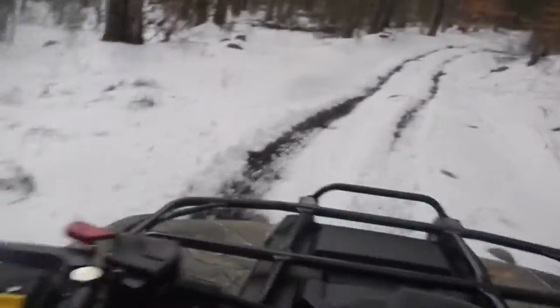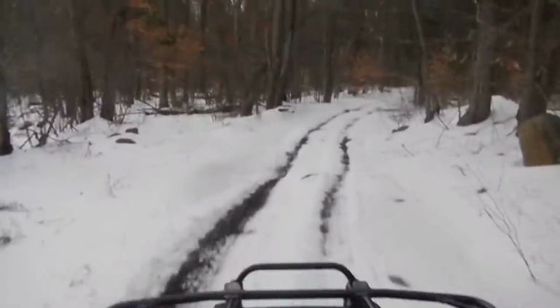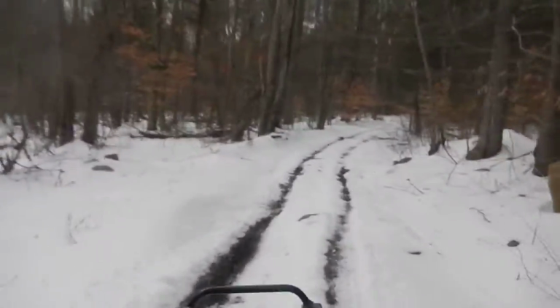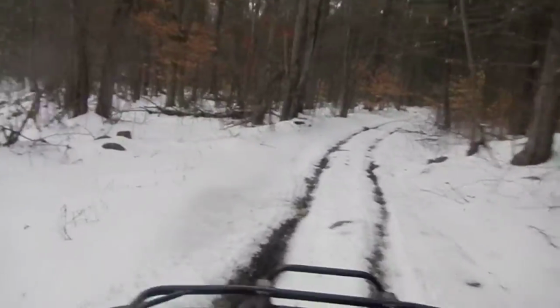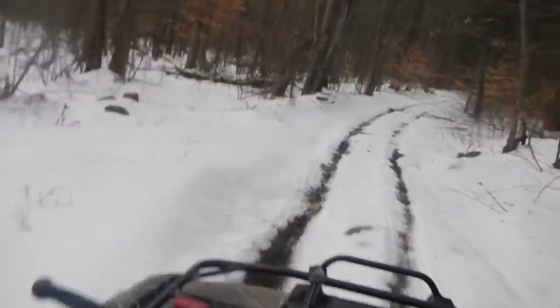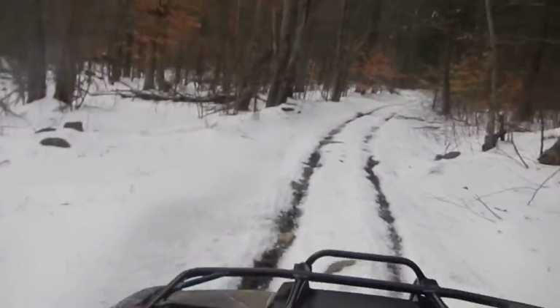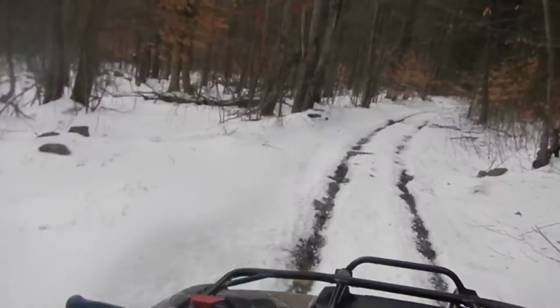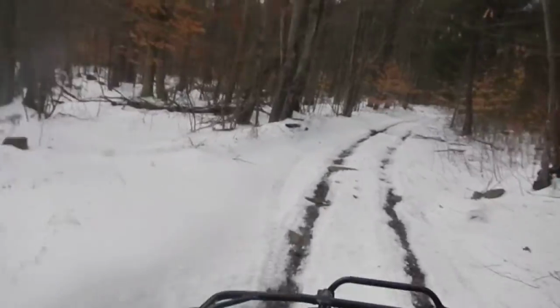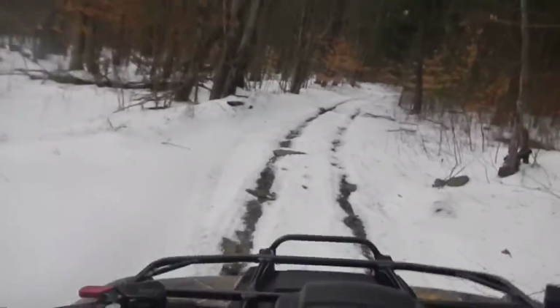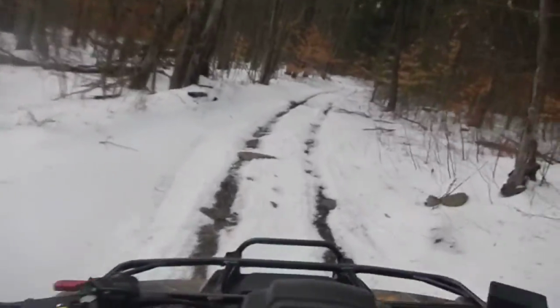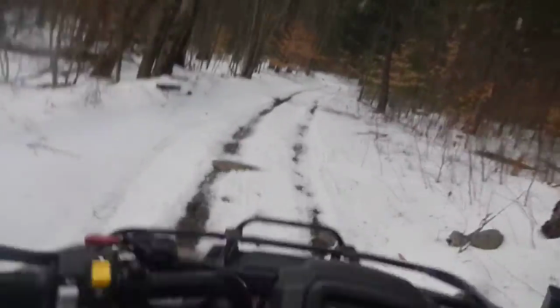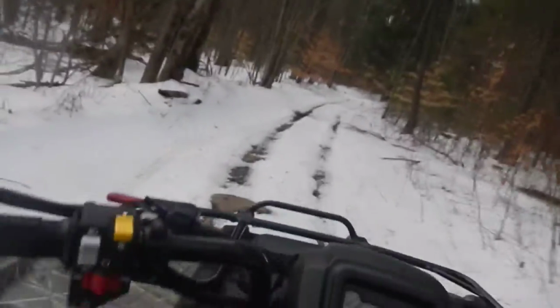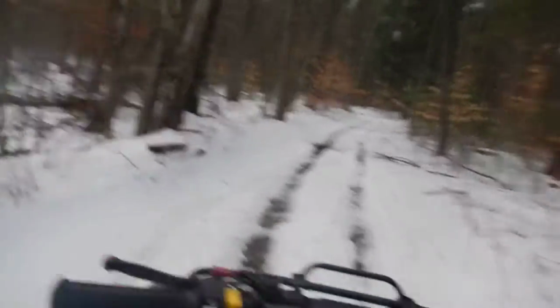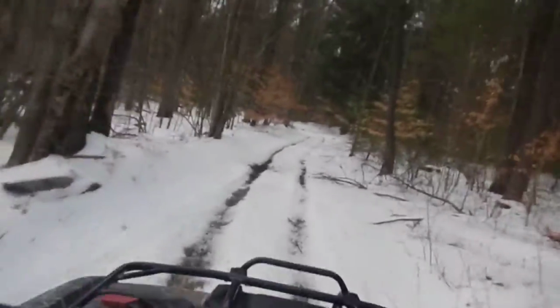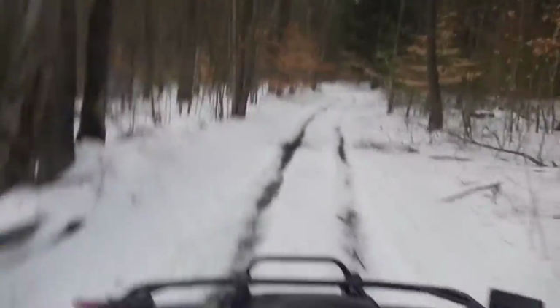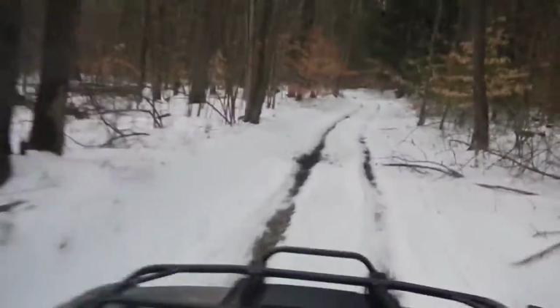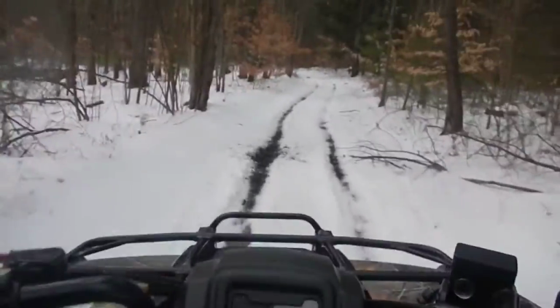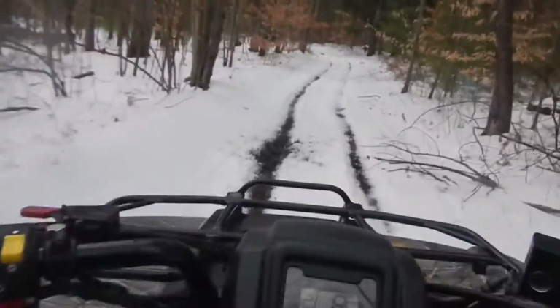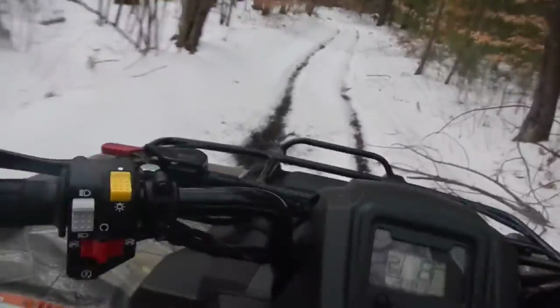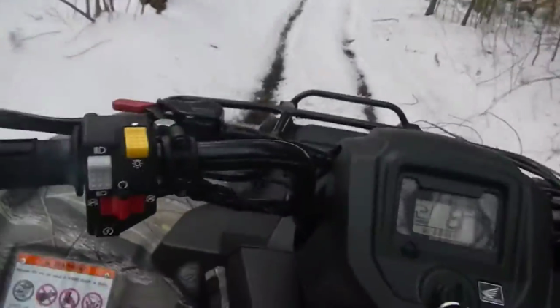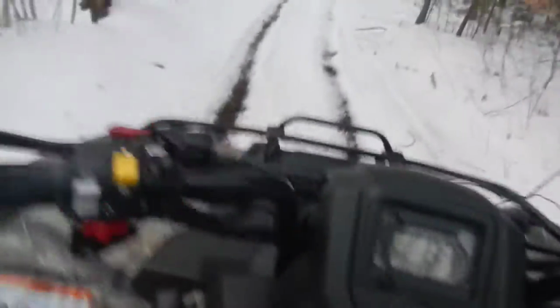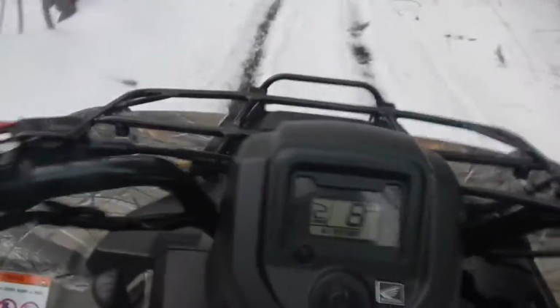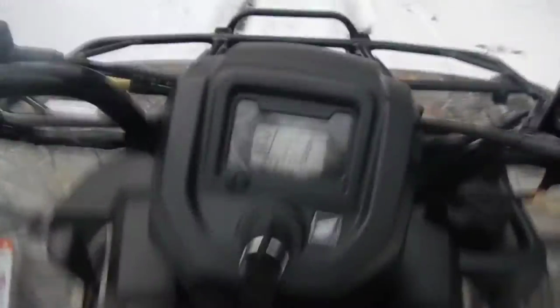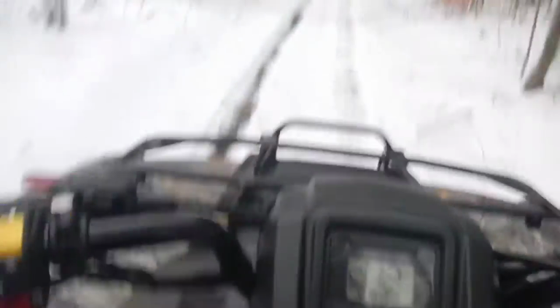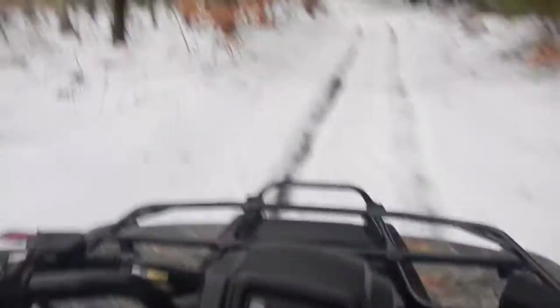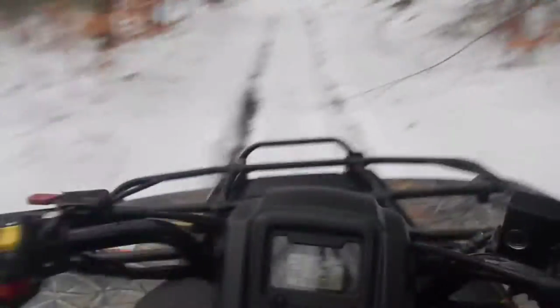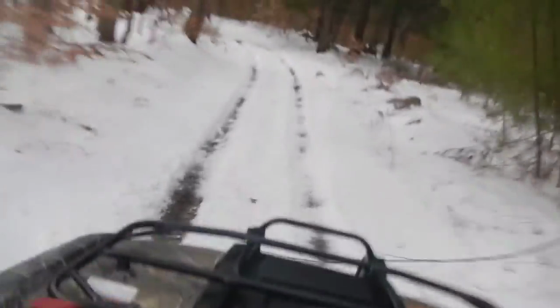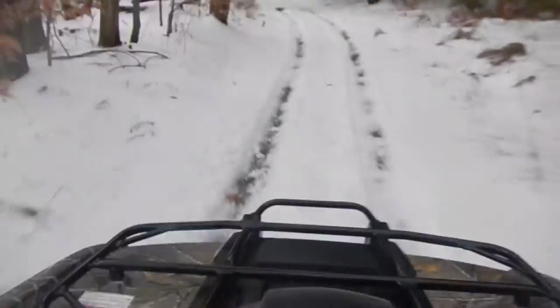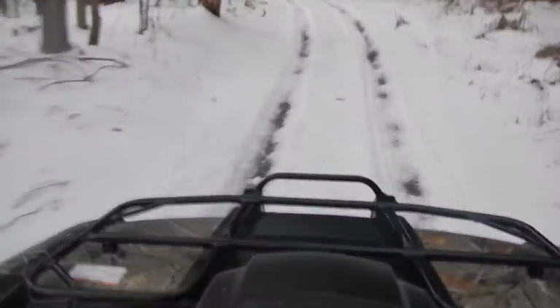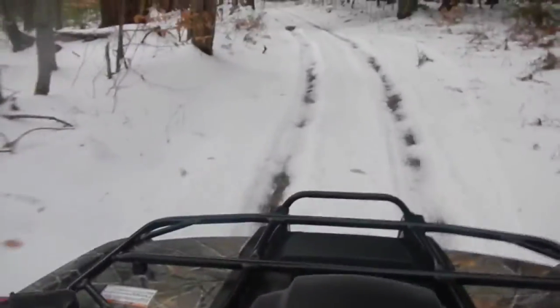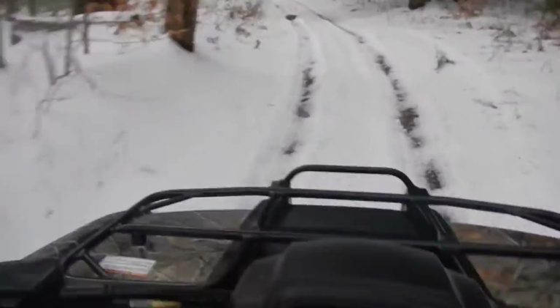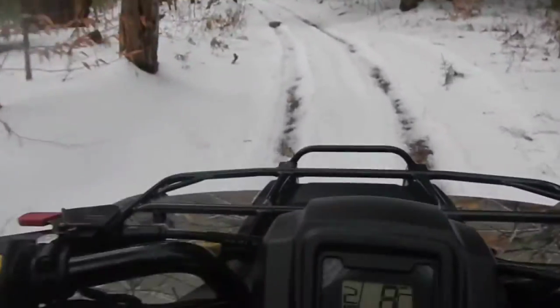If it pushes these tires, no problem. I thought it was going to be a little sluggish, but it really isn't. Not at all.